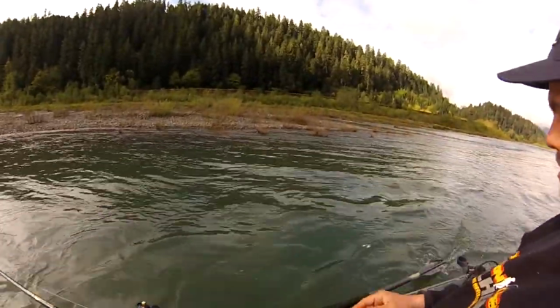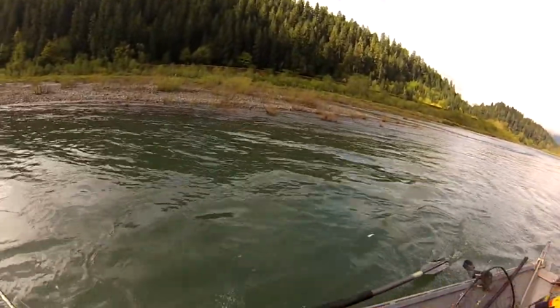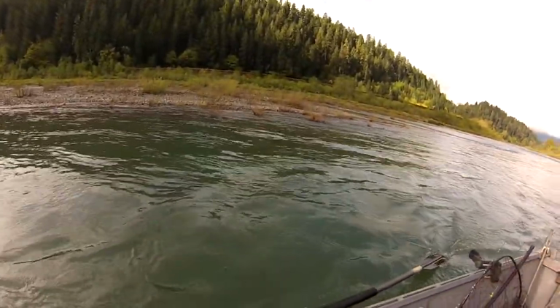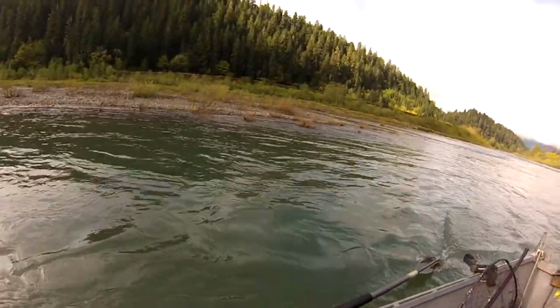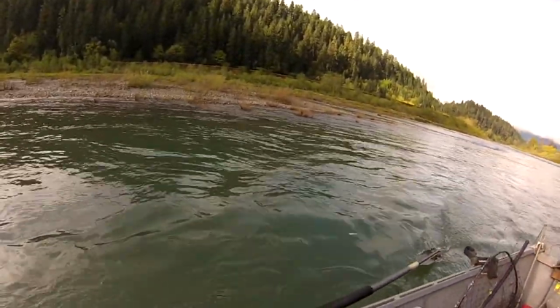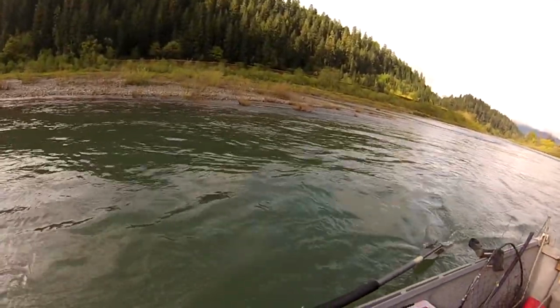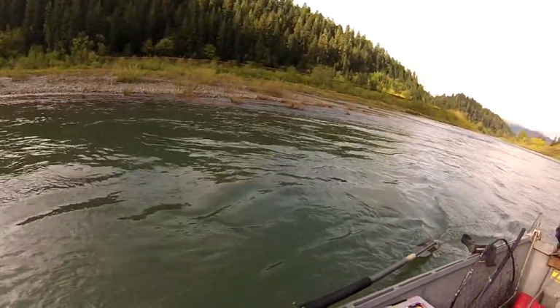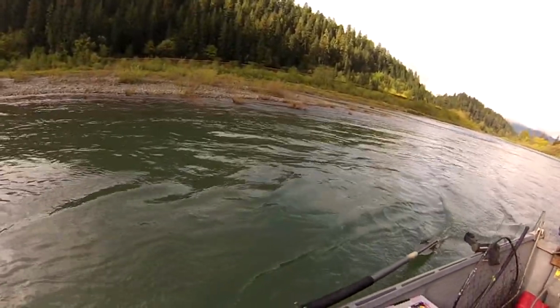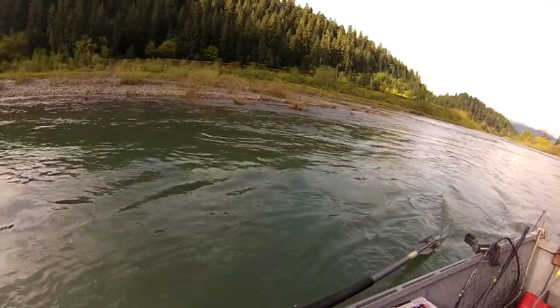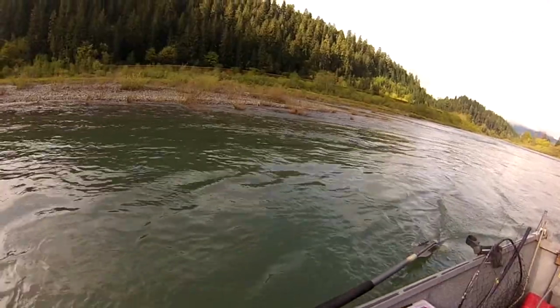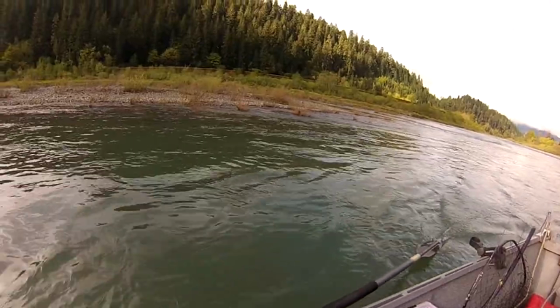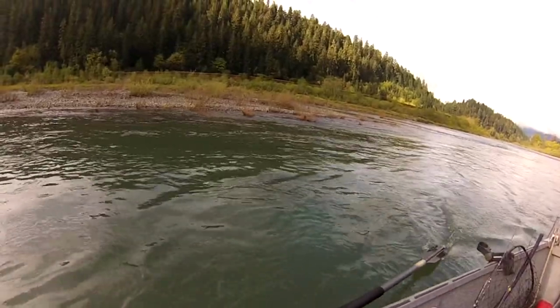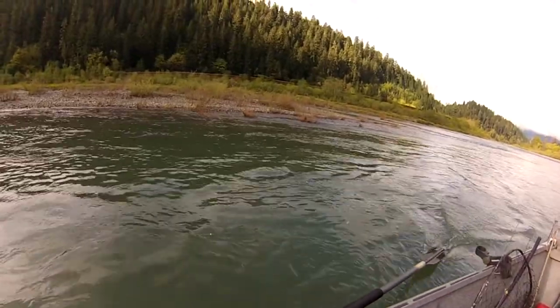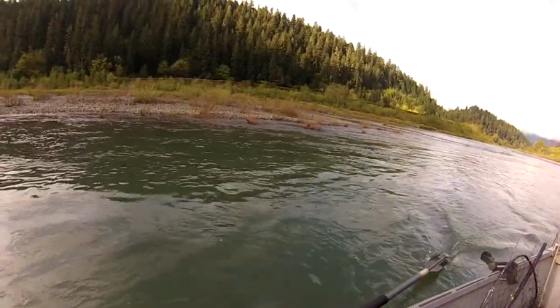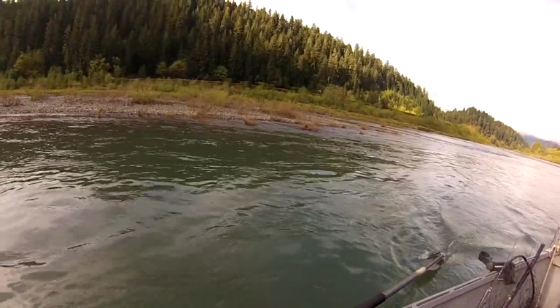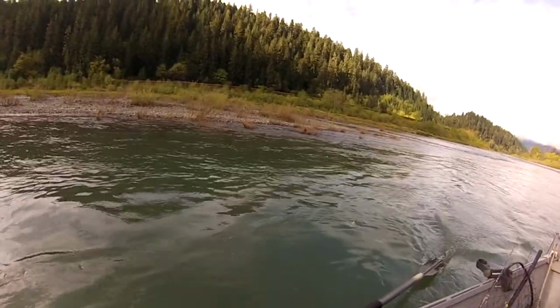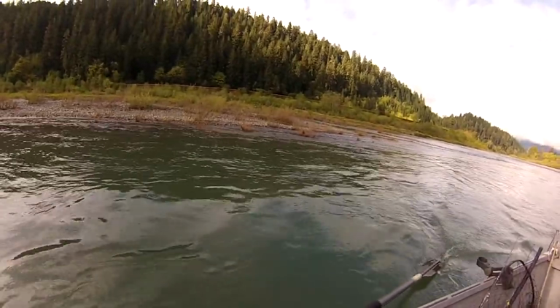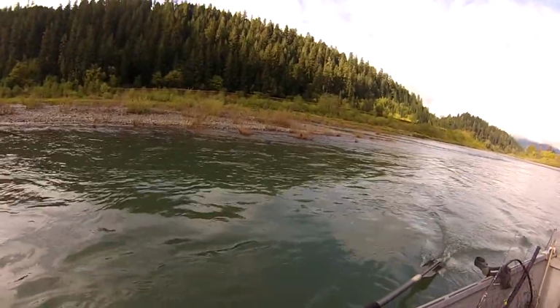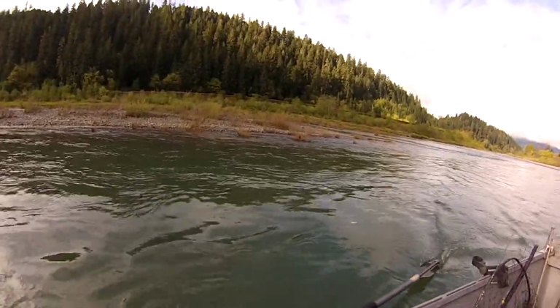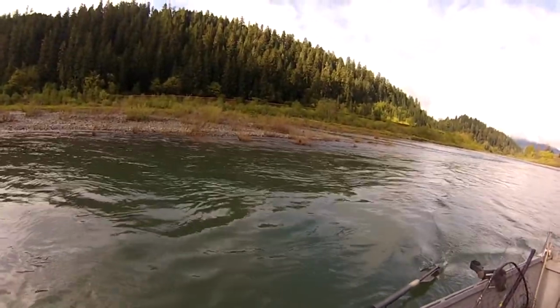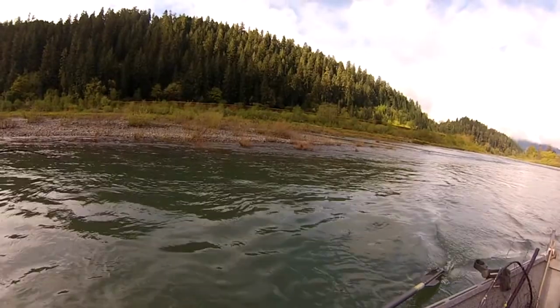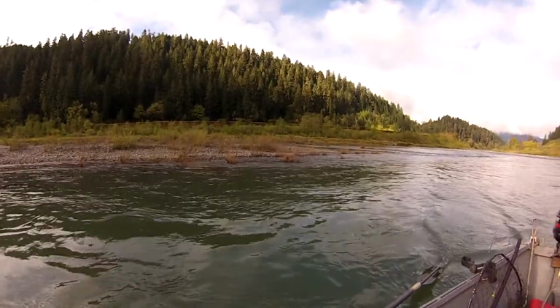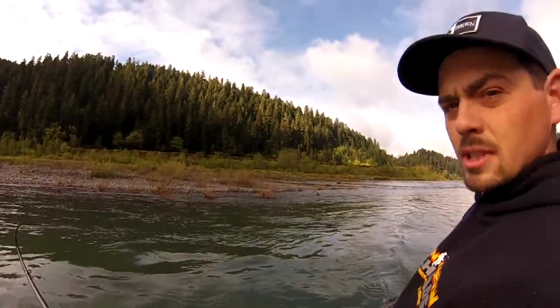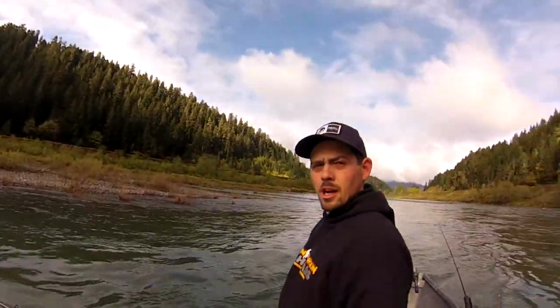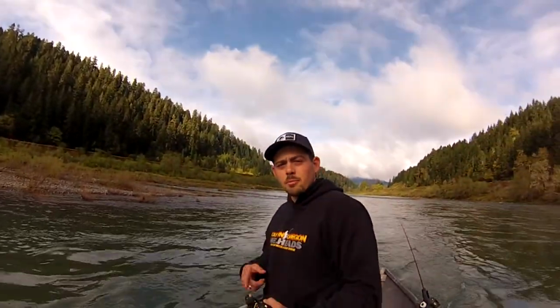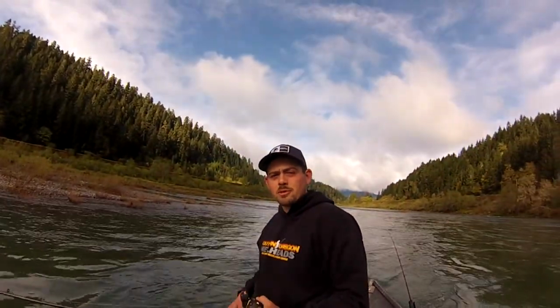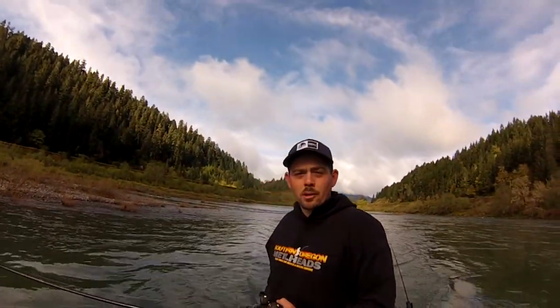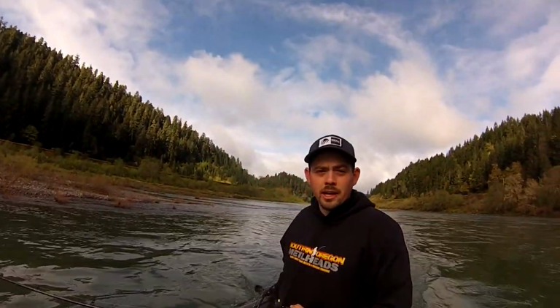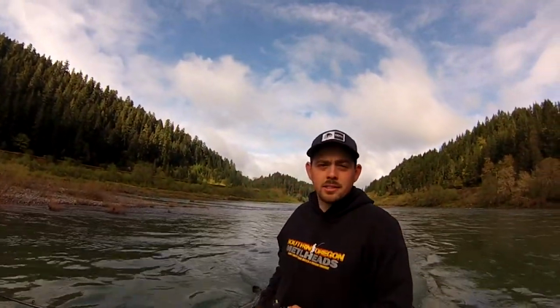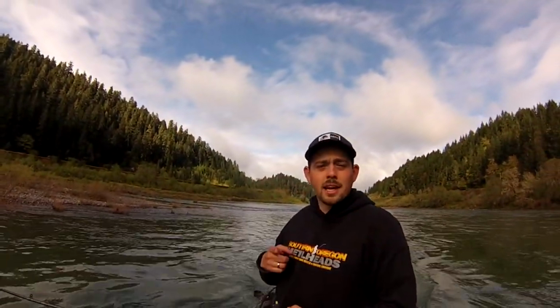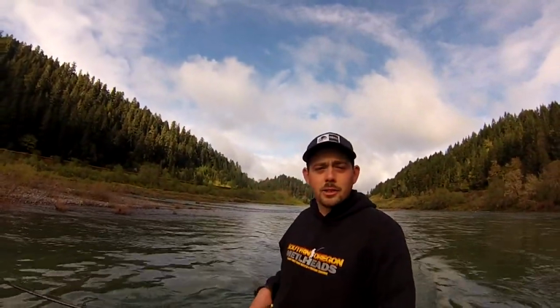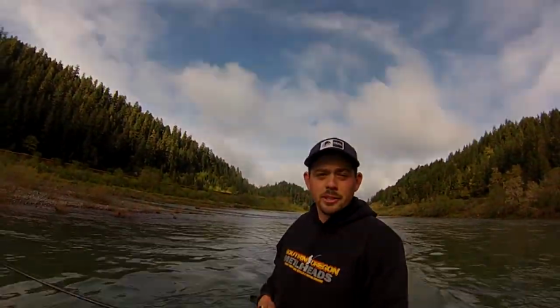Run that through your herring — it goes out with a nice roll. Just back-bounce that behind the boat and wait for that line to scream. This is Maybs from Southern Oregon Metalheads — tight lines and screaming reels.